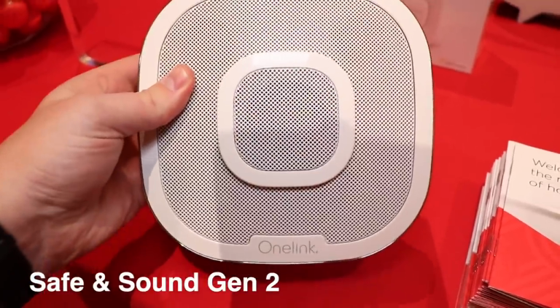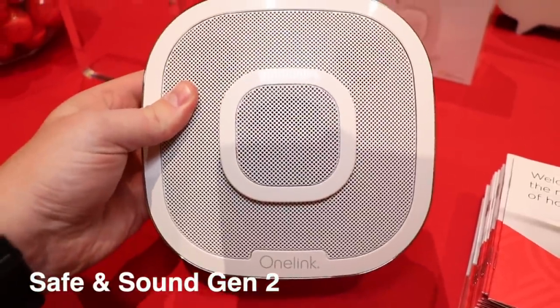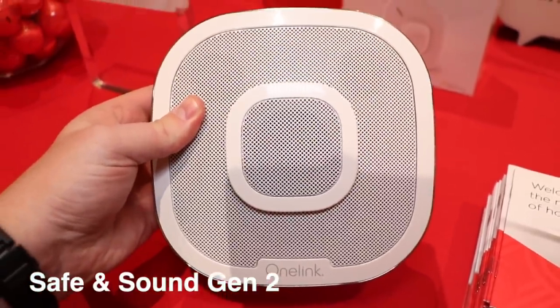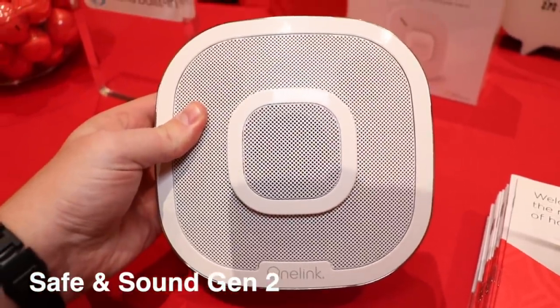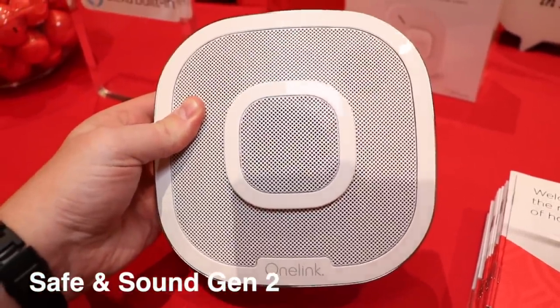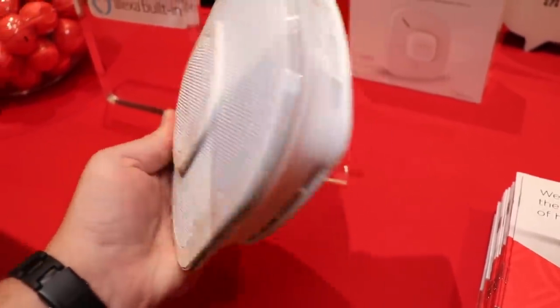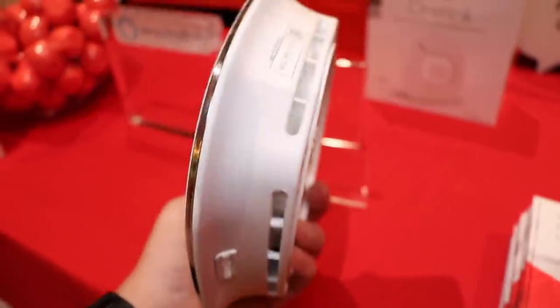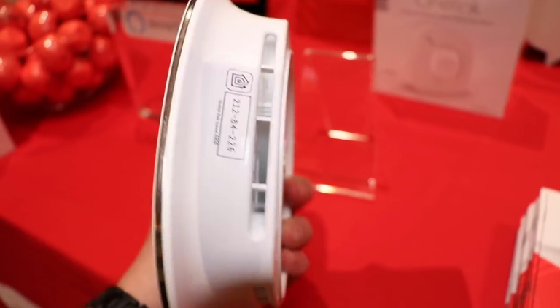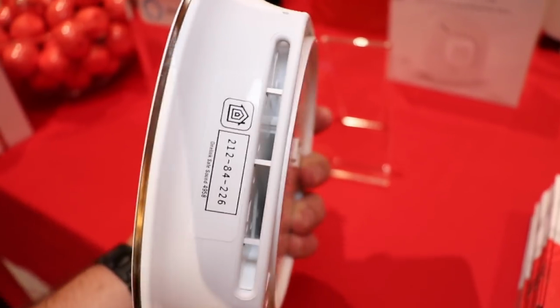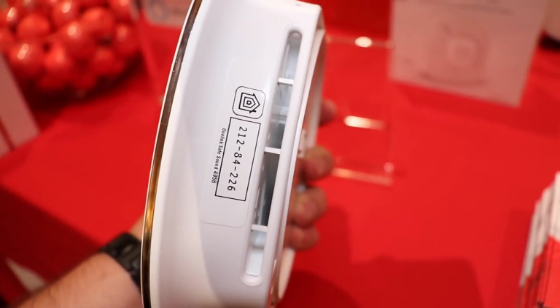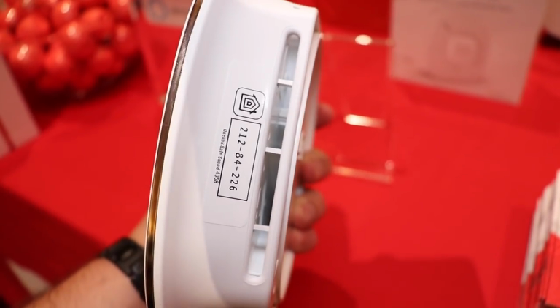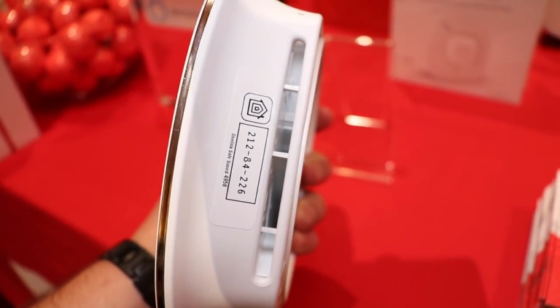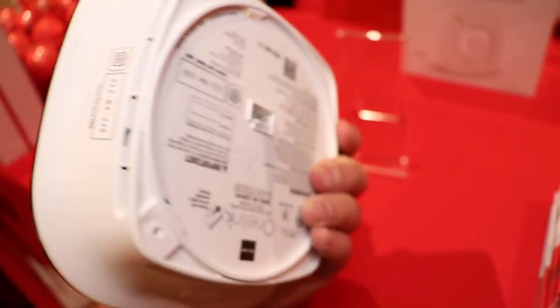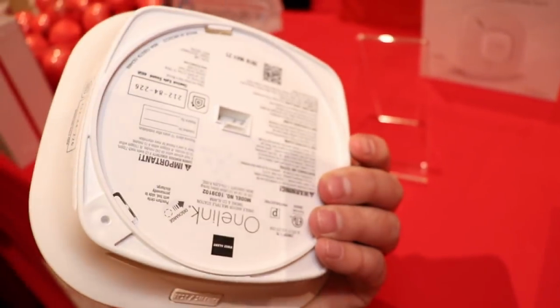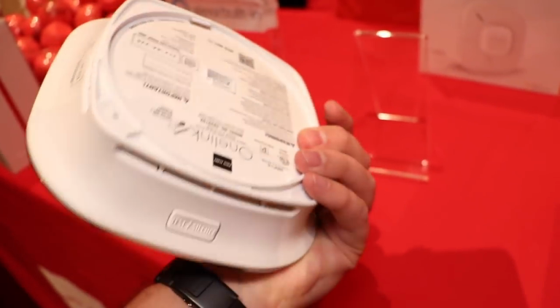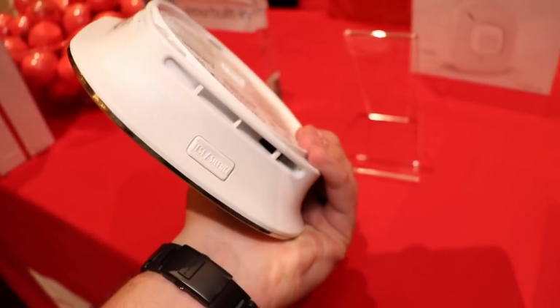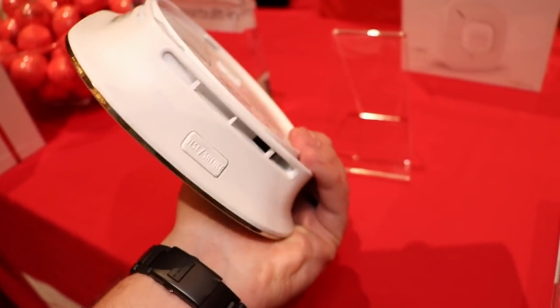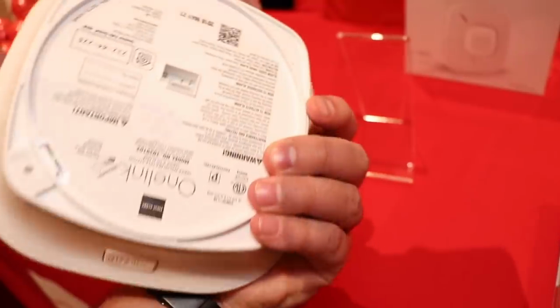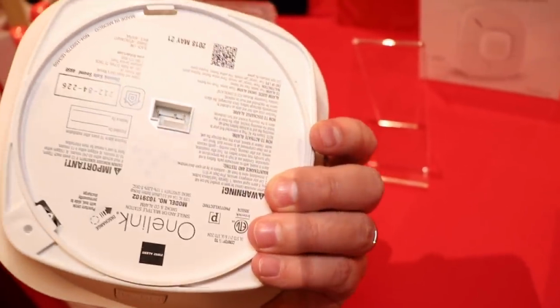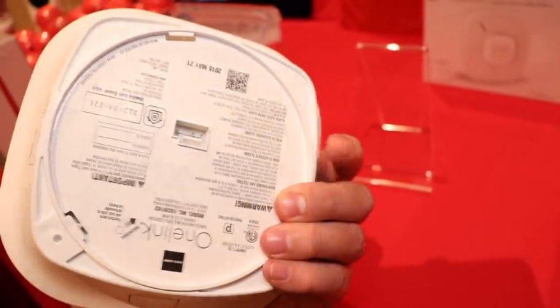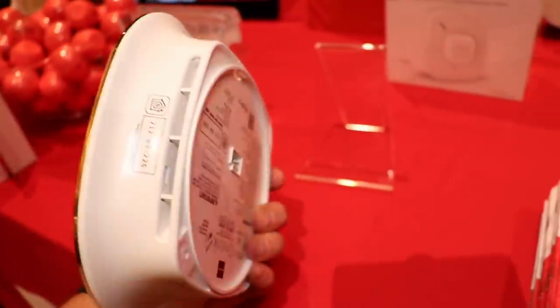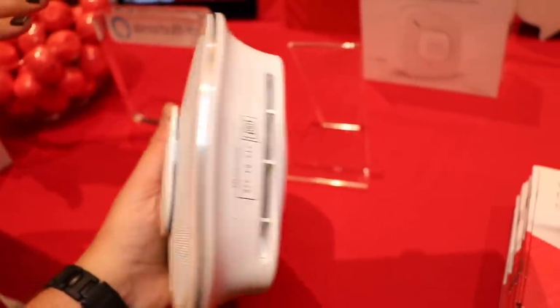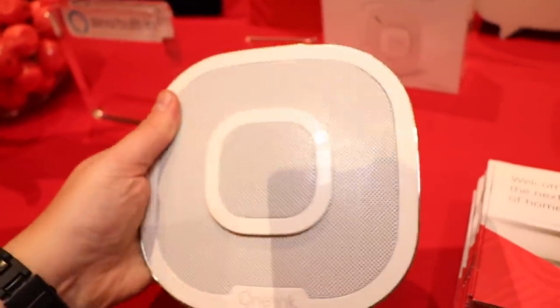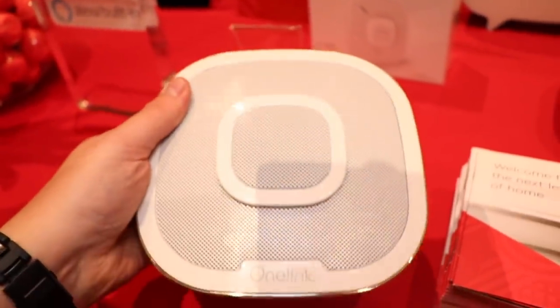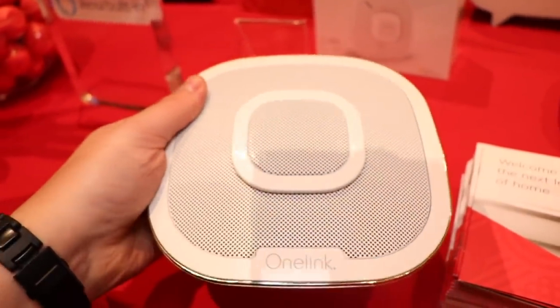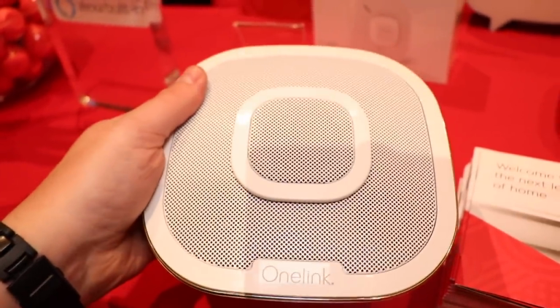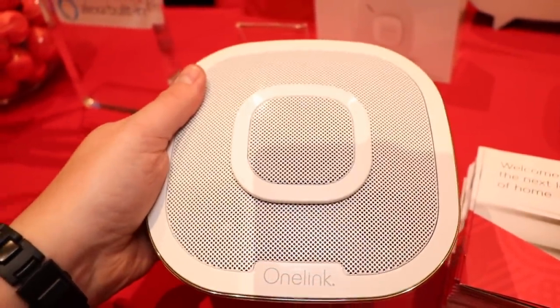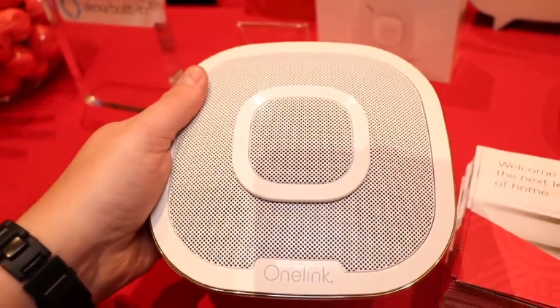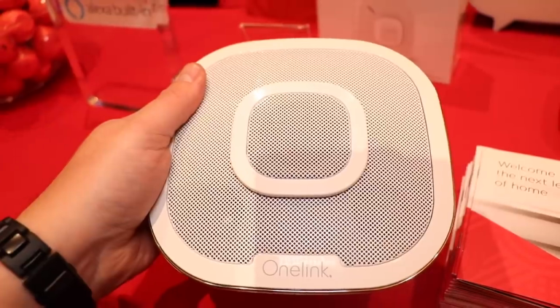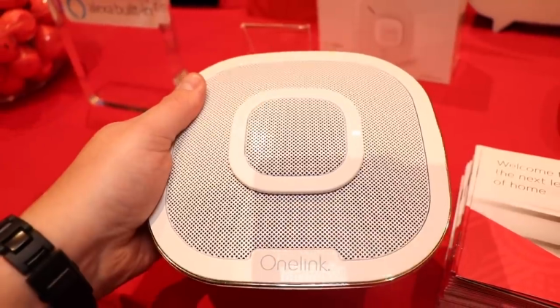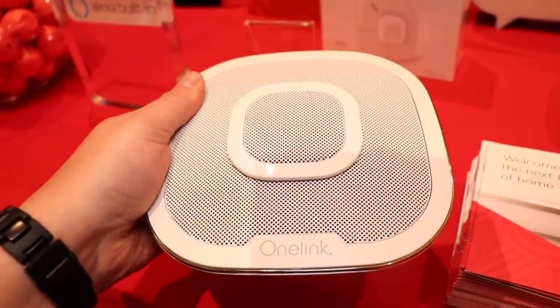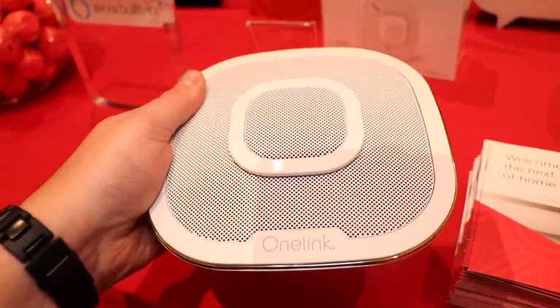Besides their new doorbell, FirstAlert also released a second-gen version of their Safe and Sound Smoke and CO detector. This version has a mesh Wi-Fi system, and since it's higher up on the ceiling it gives a better signal. This is typically found in a business setting.